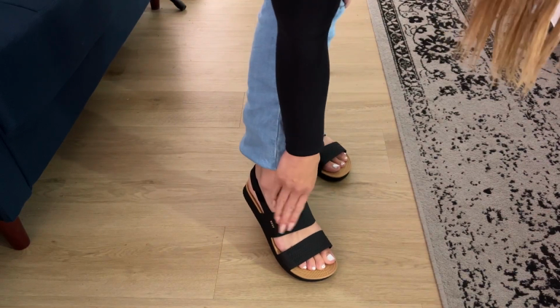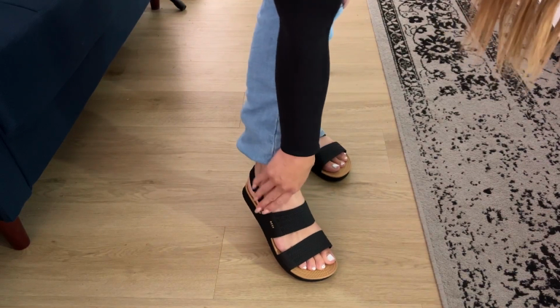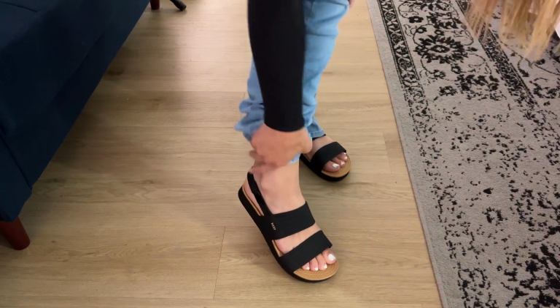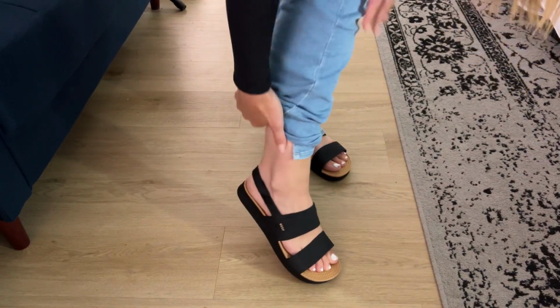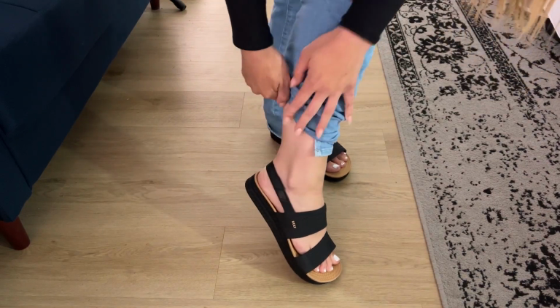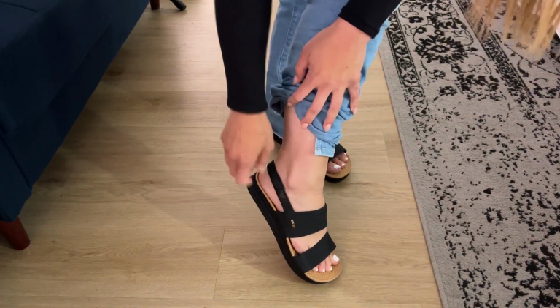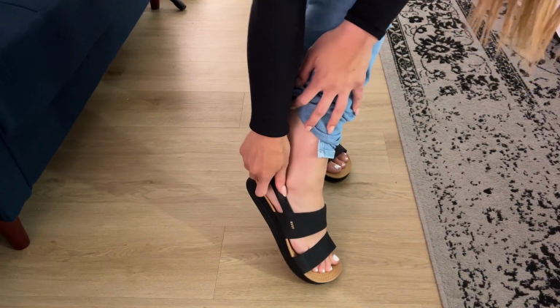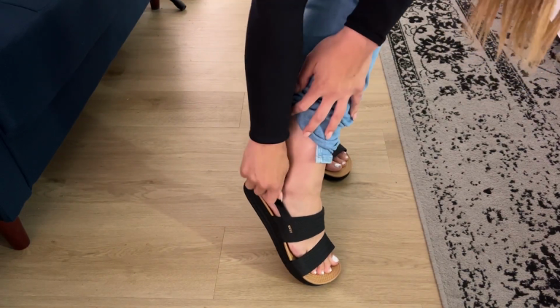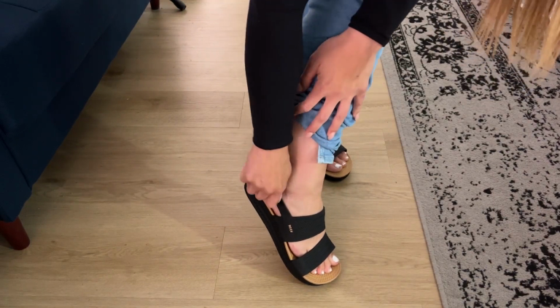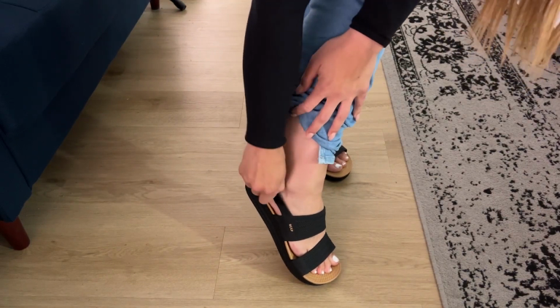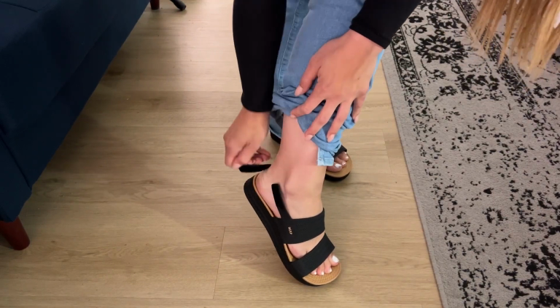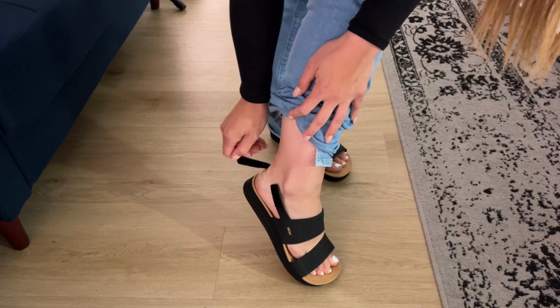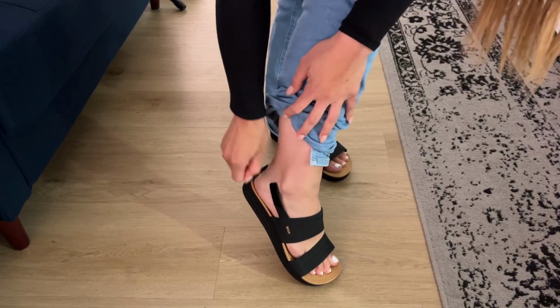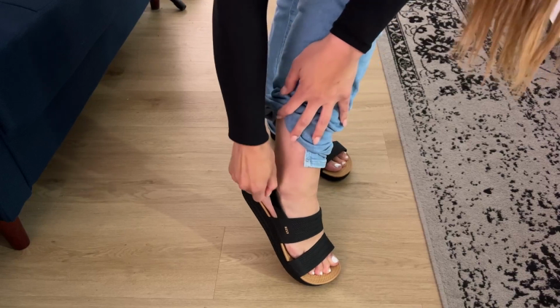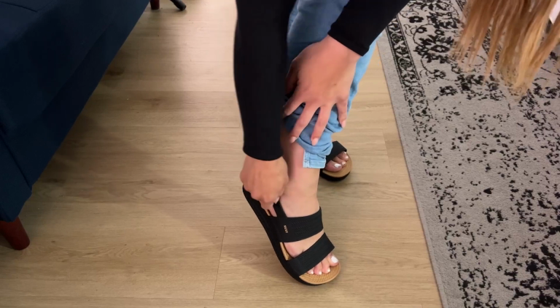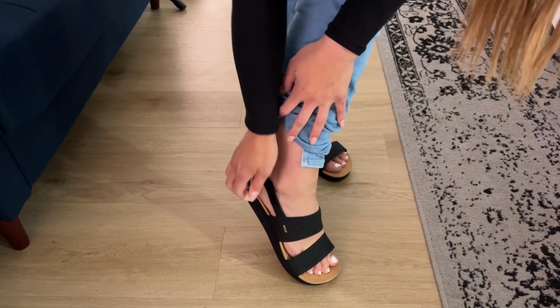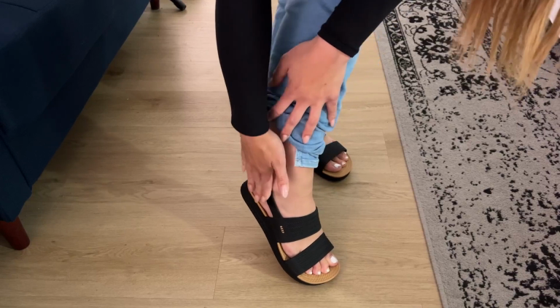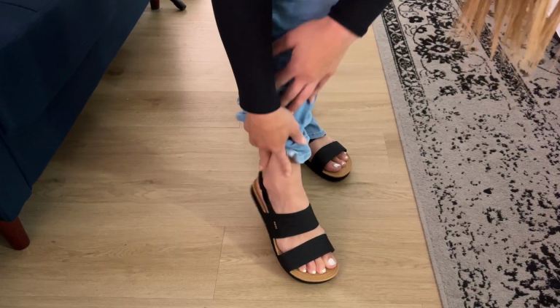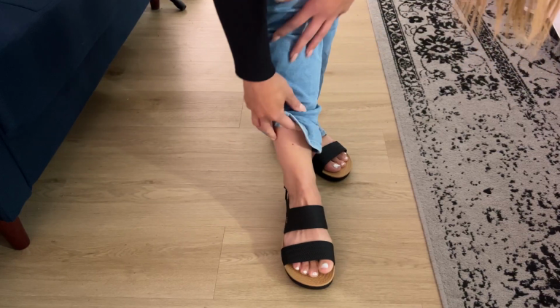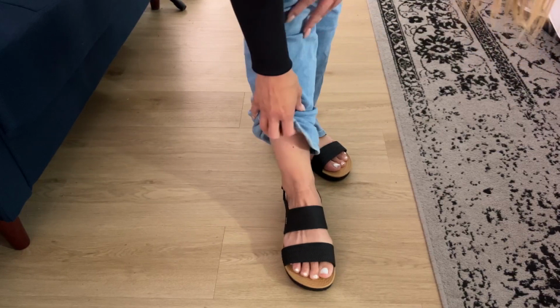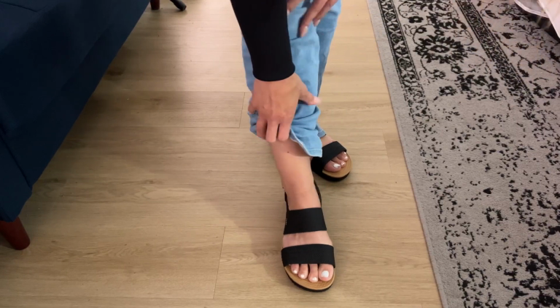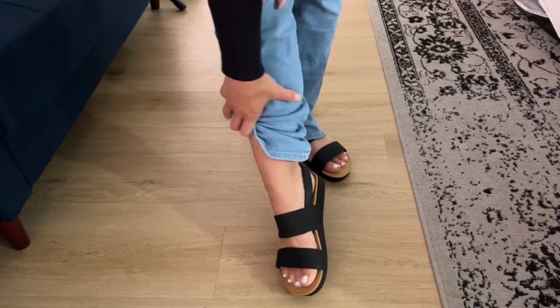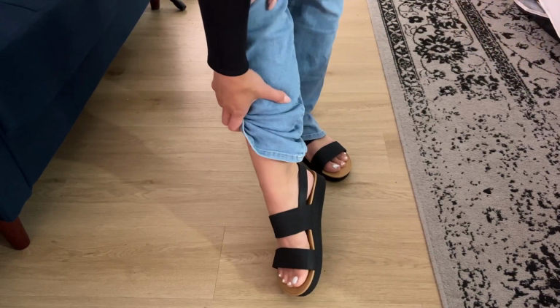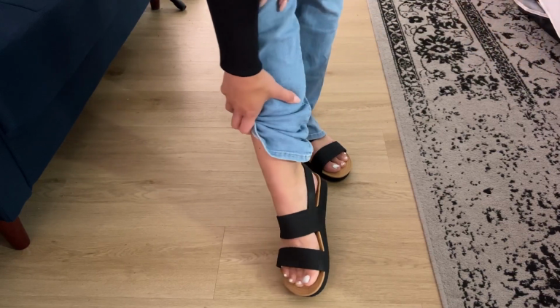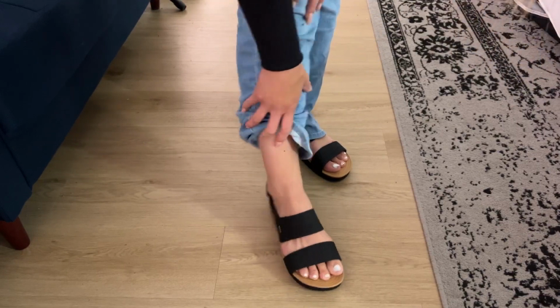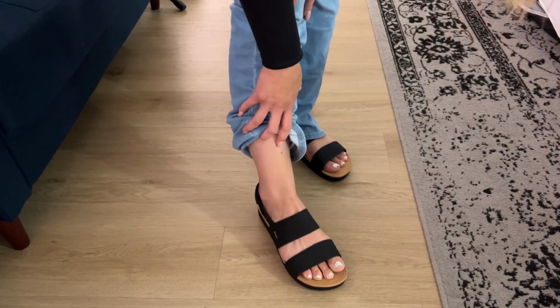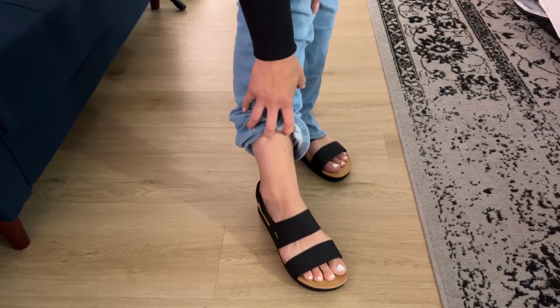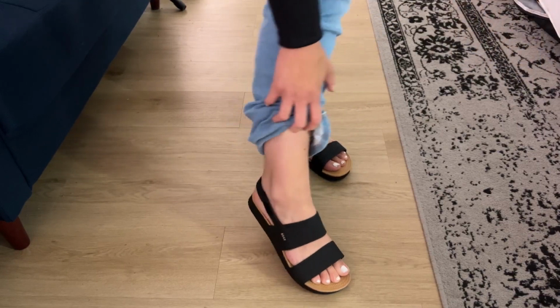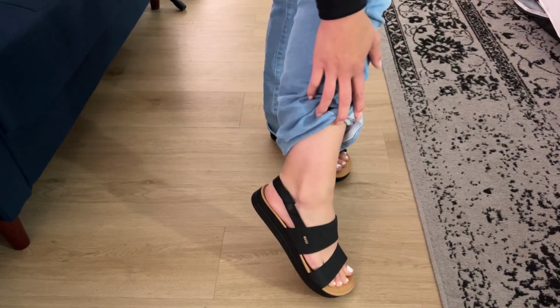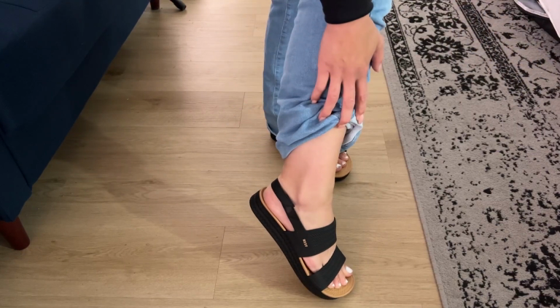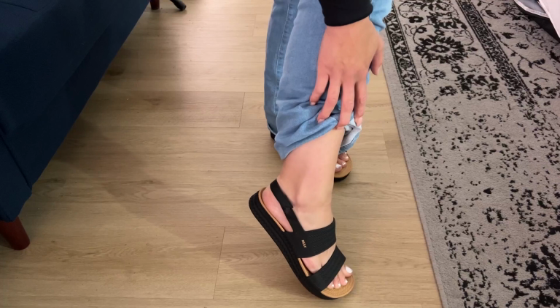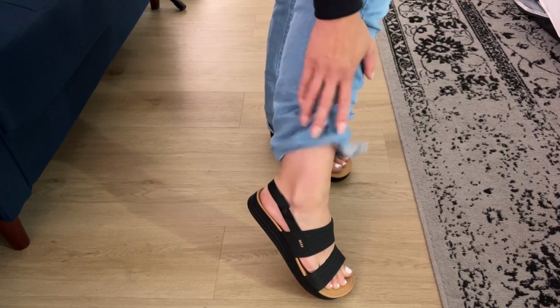They're really easy to put on, they just have a velcro on the back, super lightweight, won't give me any blisters — 10 out of 10.